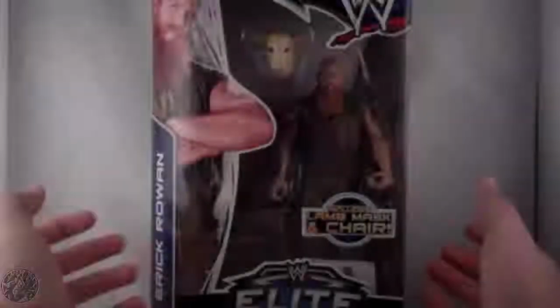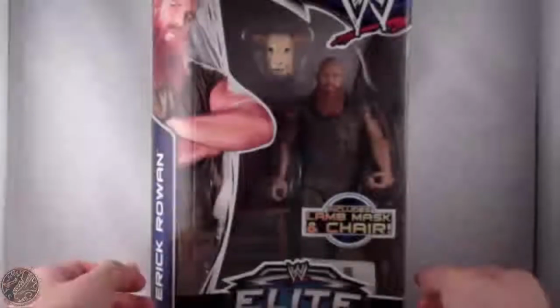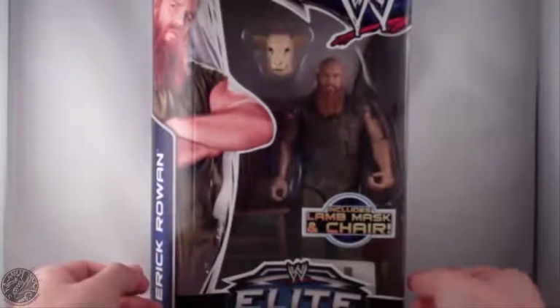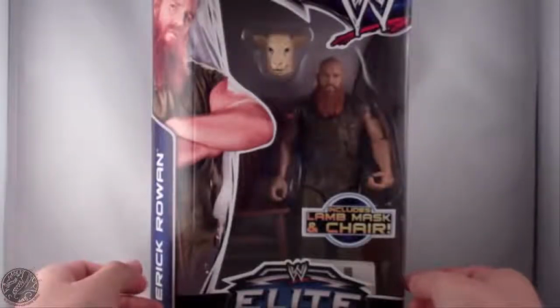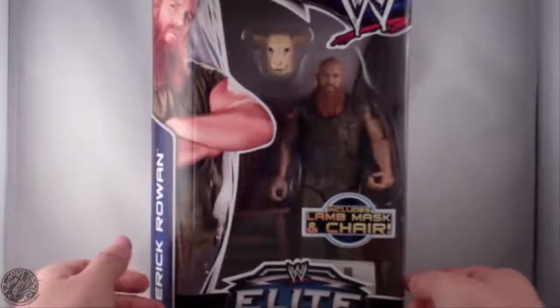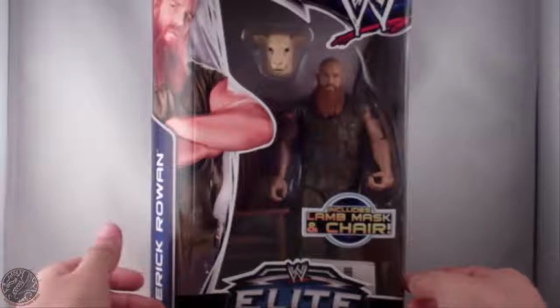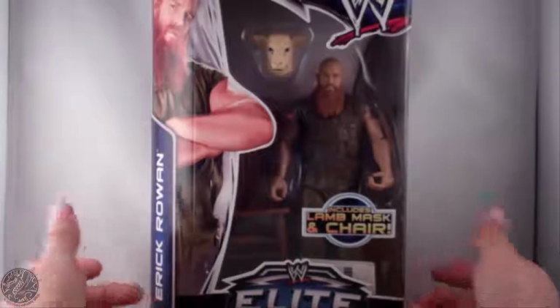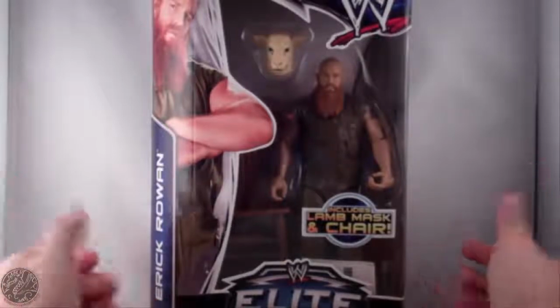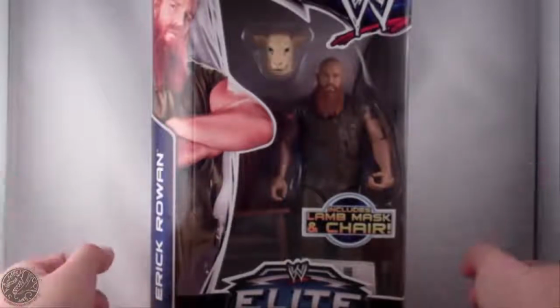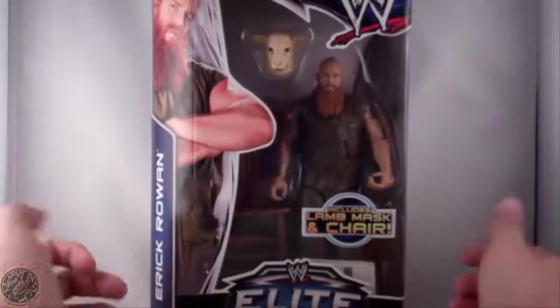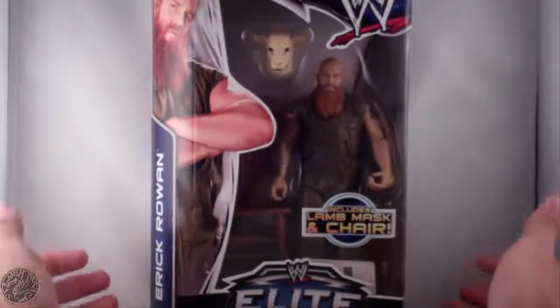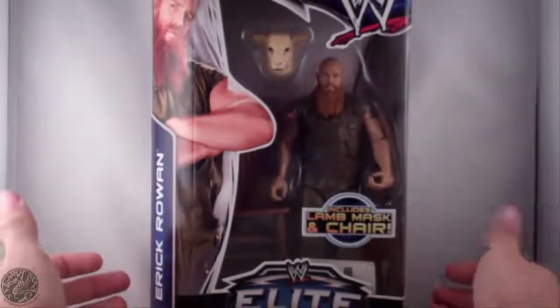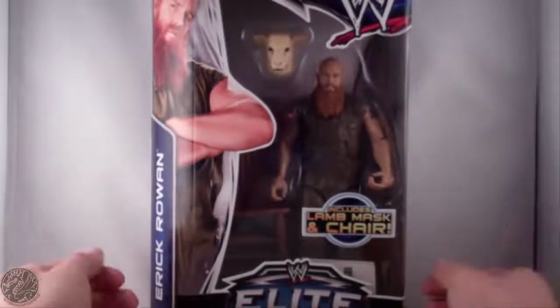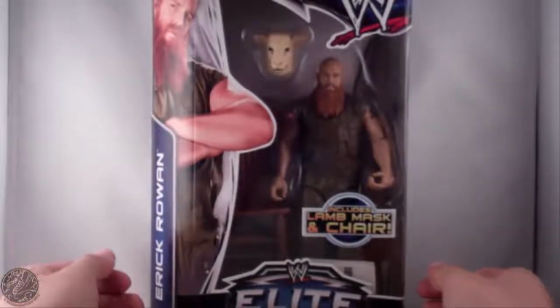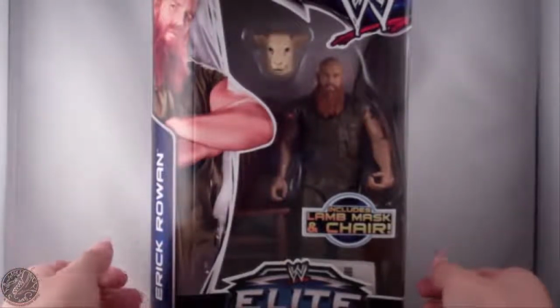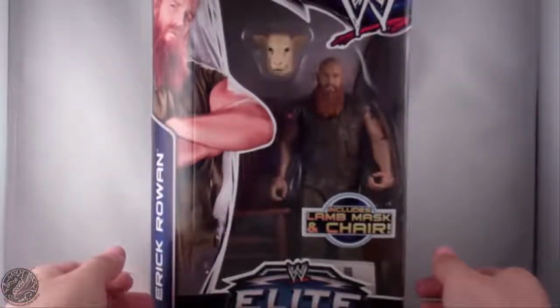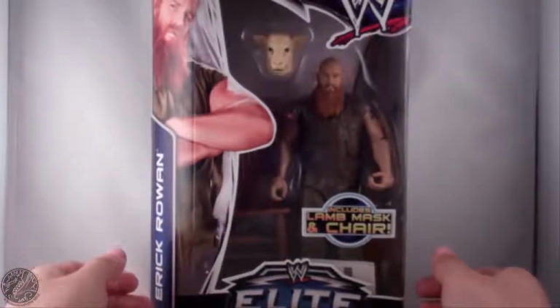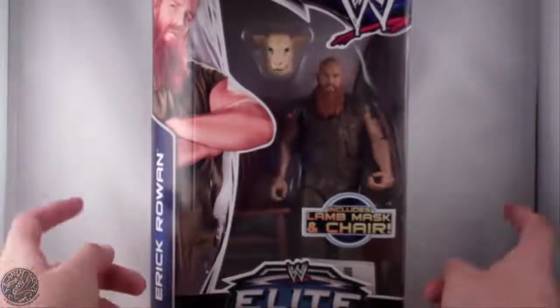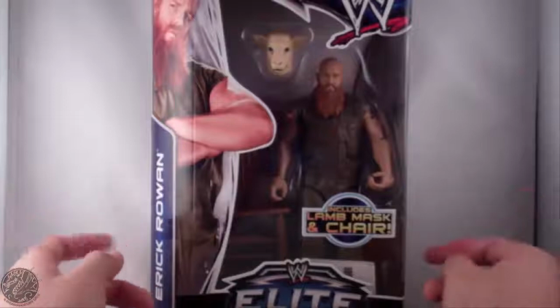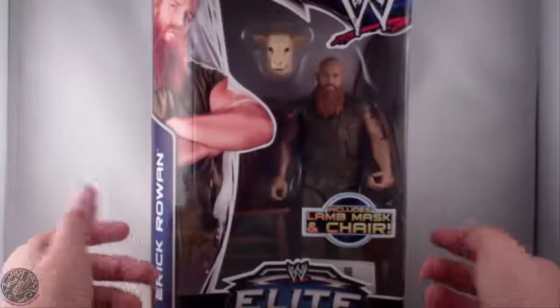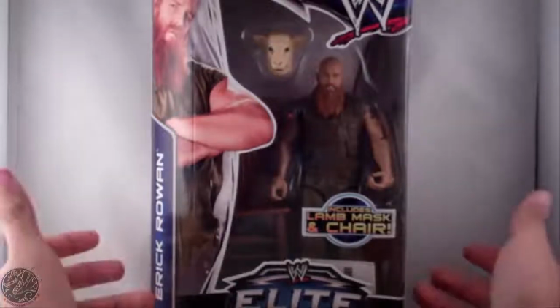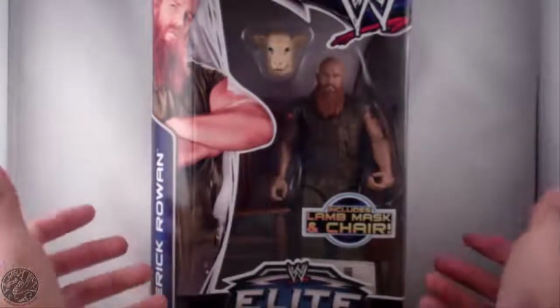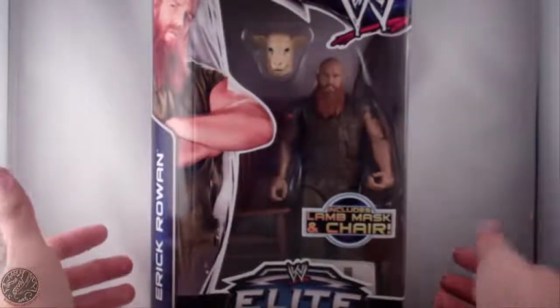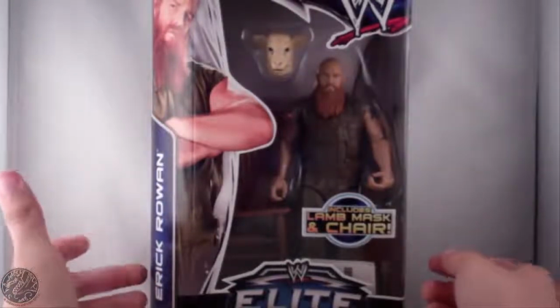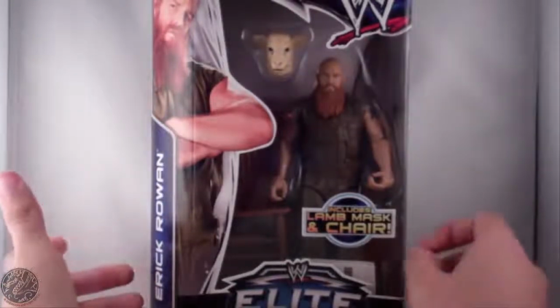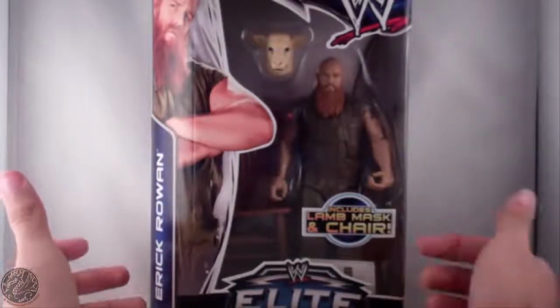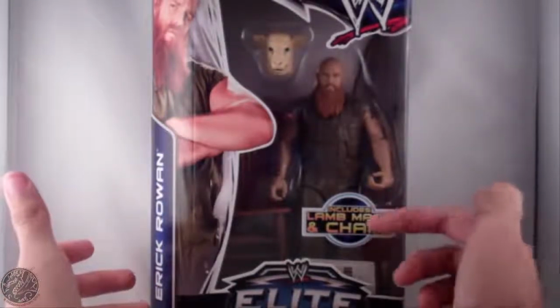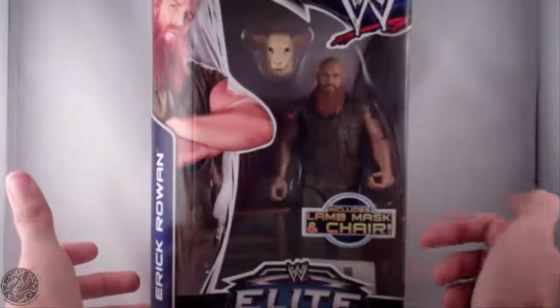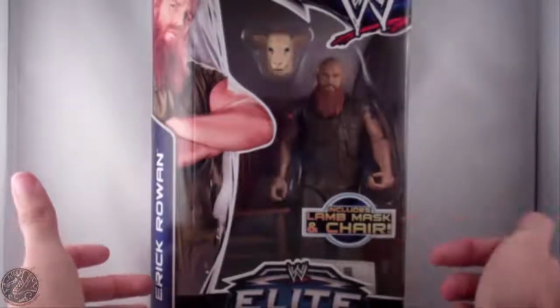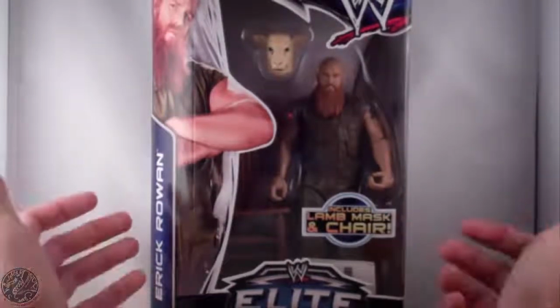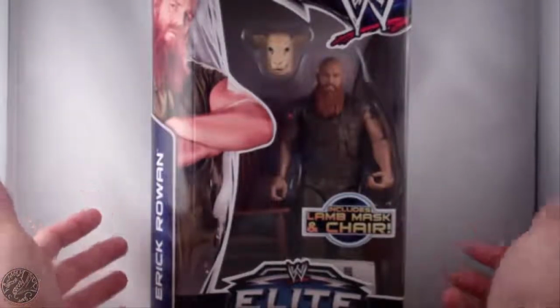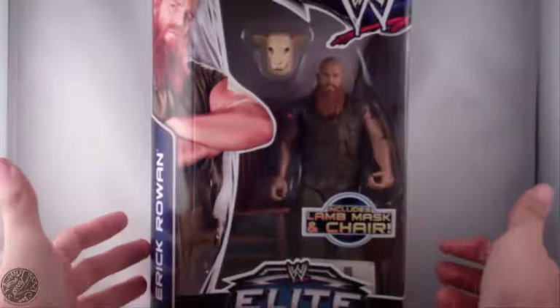What's going on everybody? Kingdragons5000 here coming at you with another figure review. Today we'll be having a look at the Mattel WWE Elite Series 29 Eric Rowan, and as you can see he includes a lamb mask and chair.